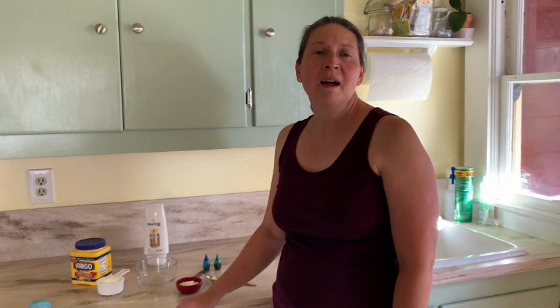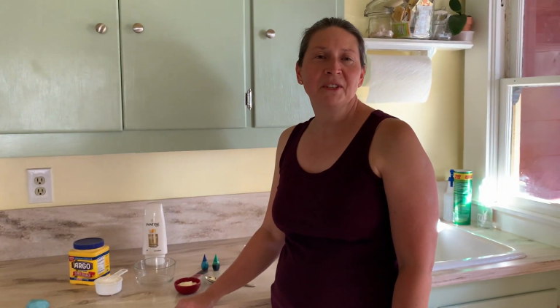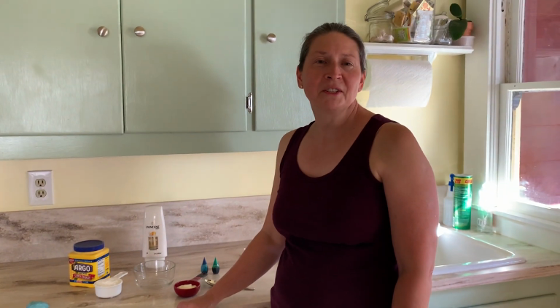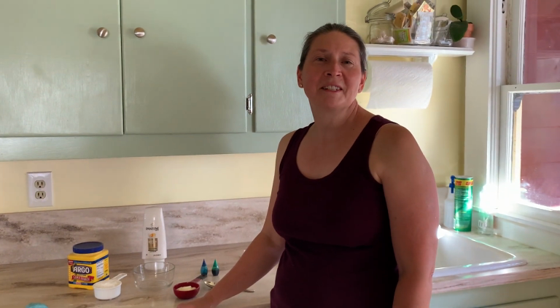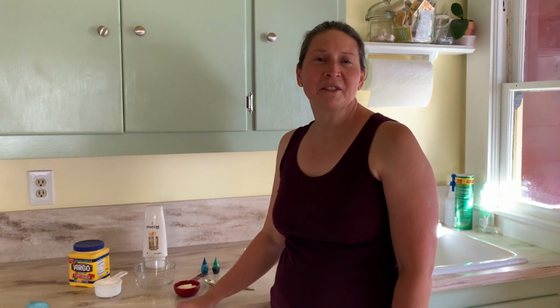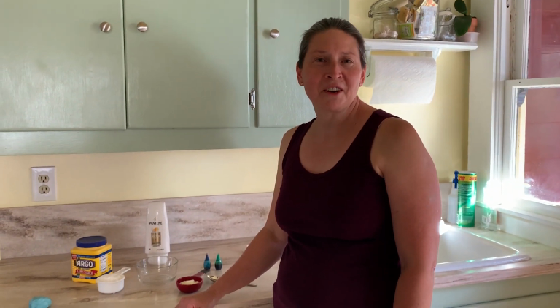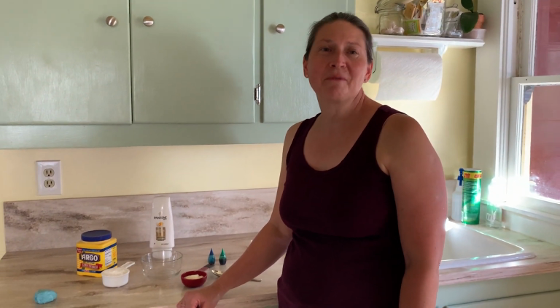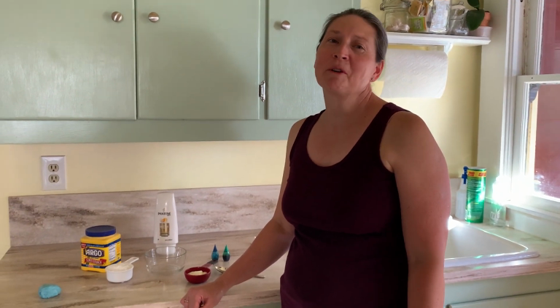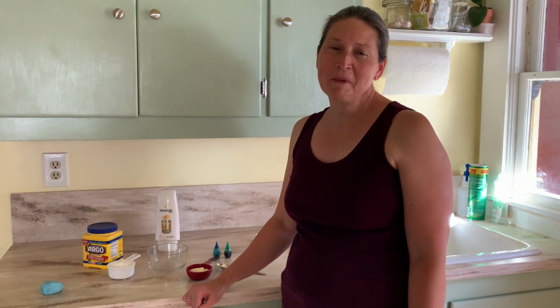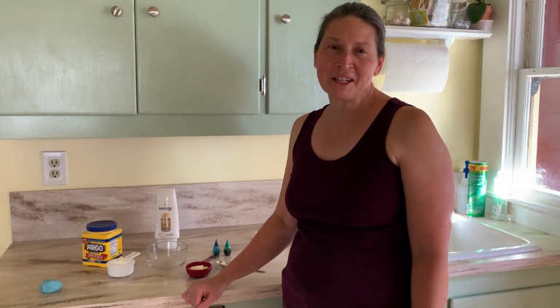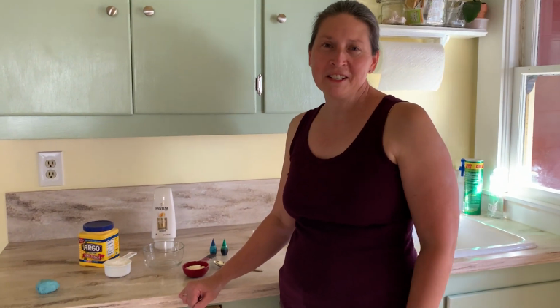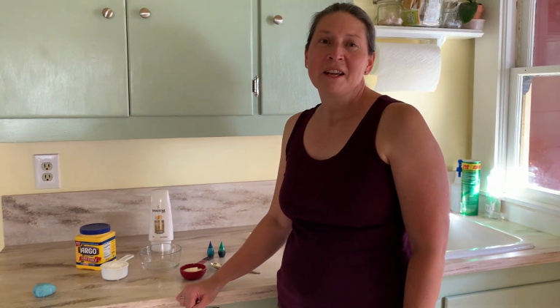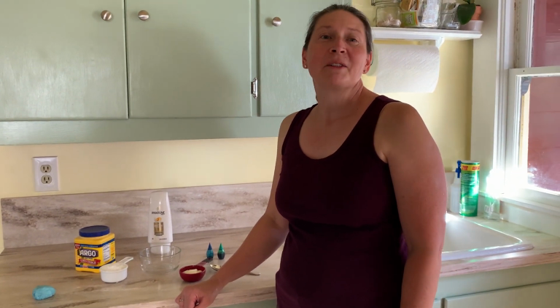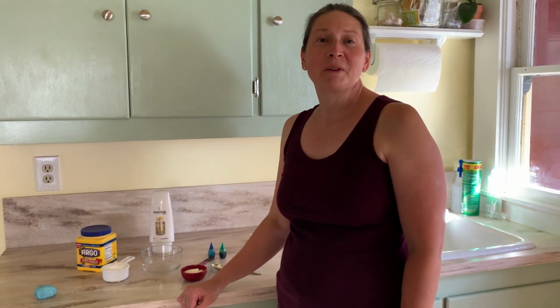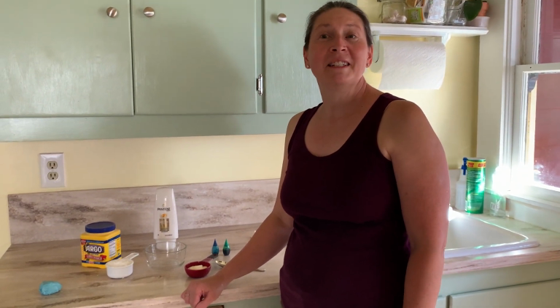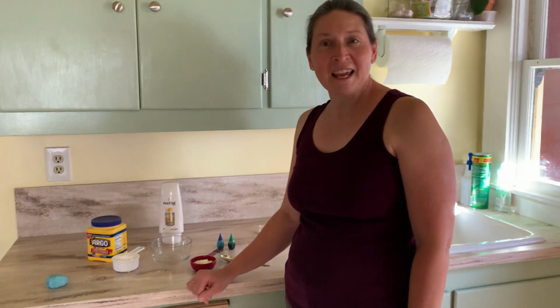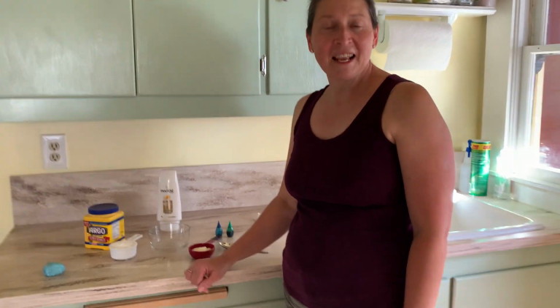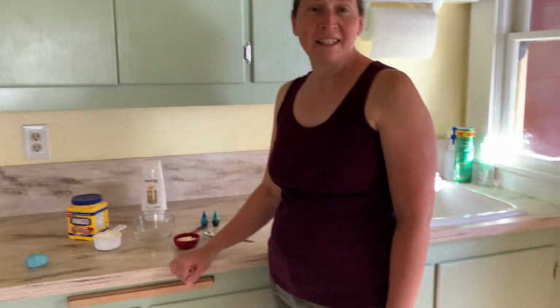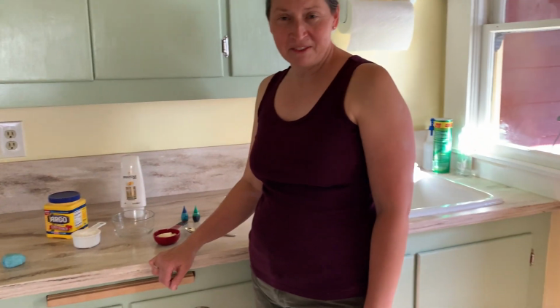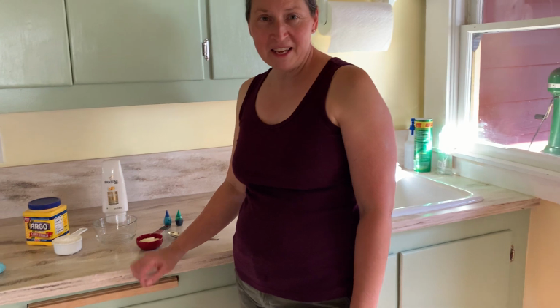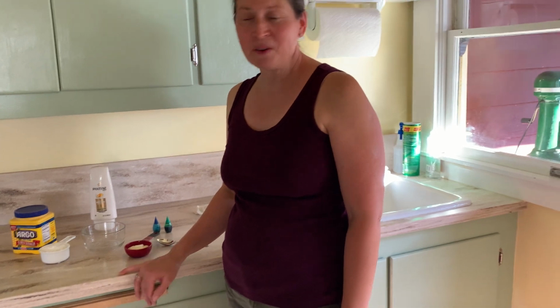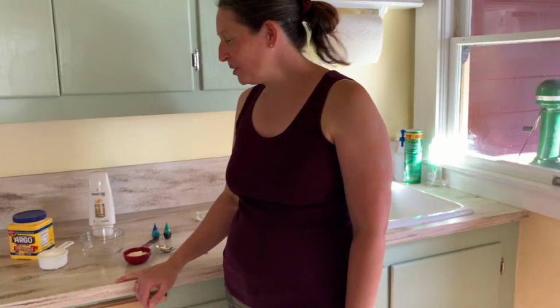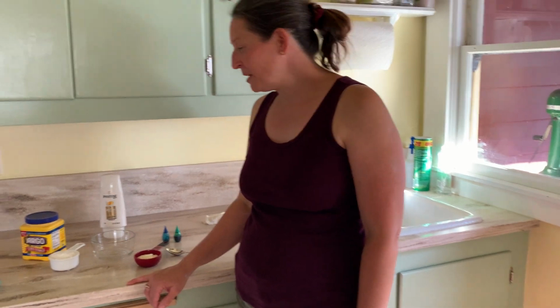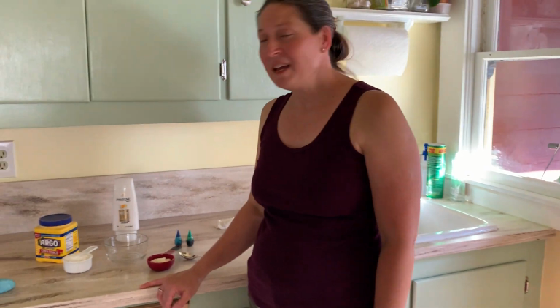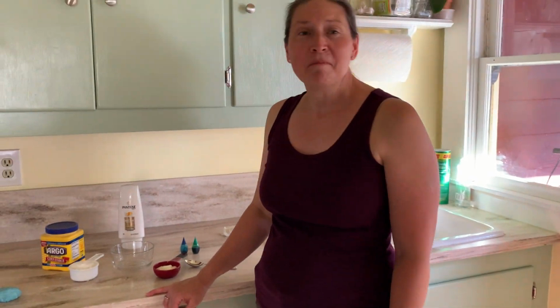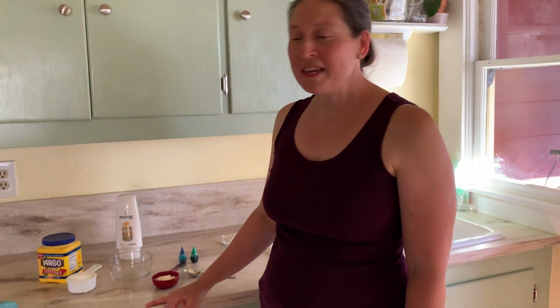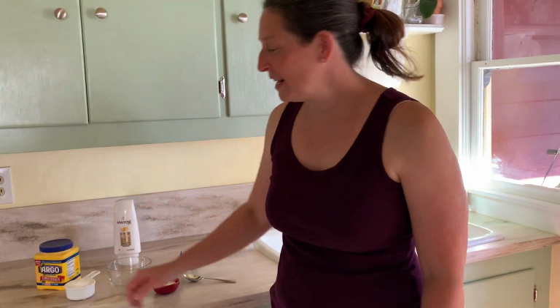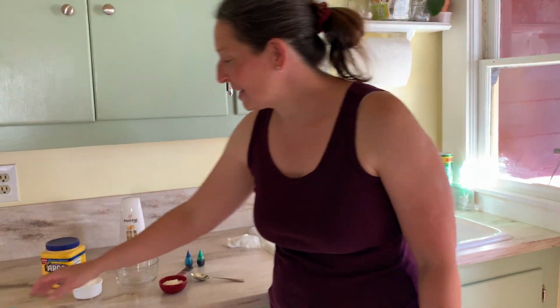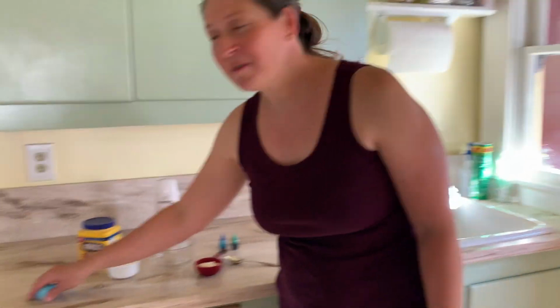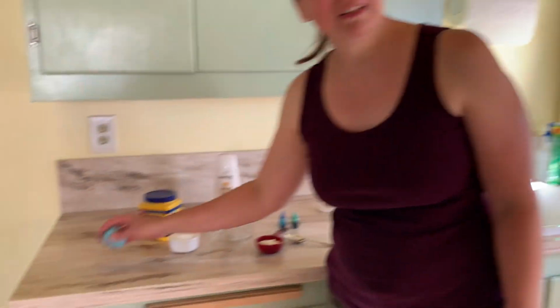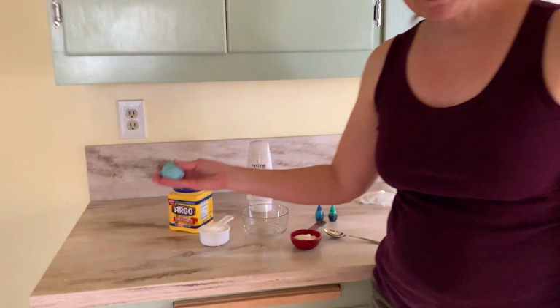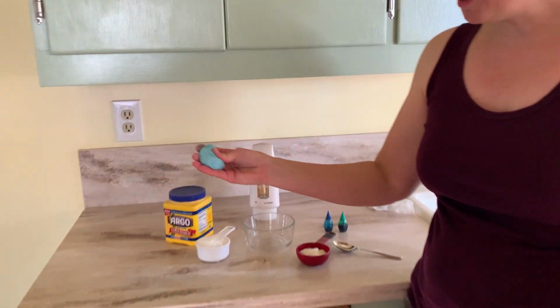Hi boys and girls, this is Ms. Gardner. Welcome to my kitchen. Today's activity is going to be making a type of play-doh.